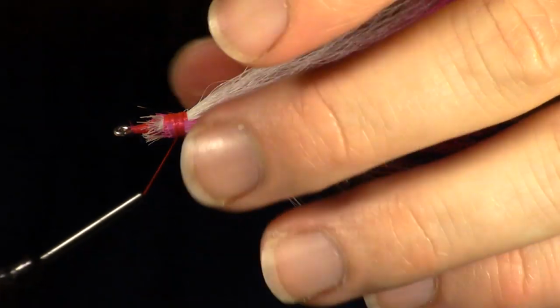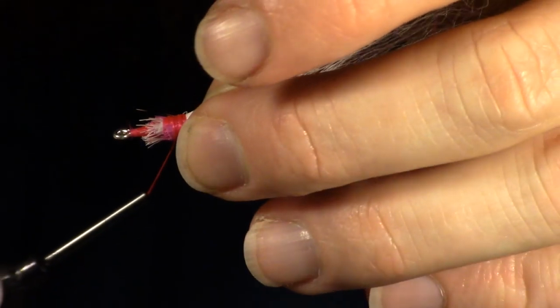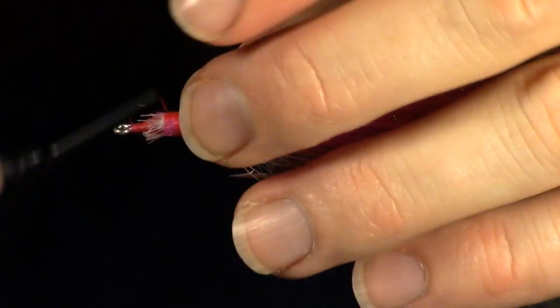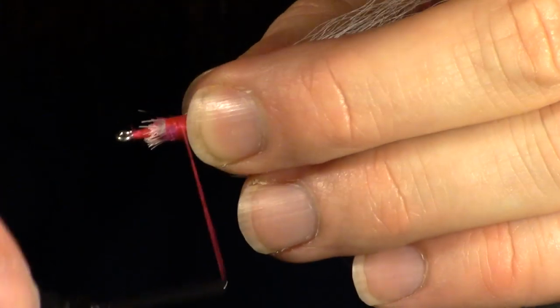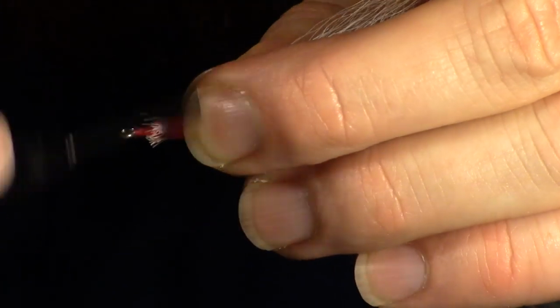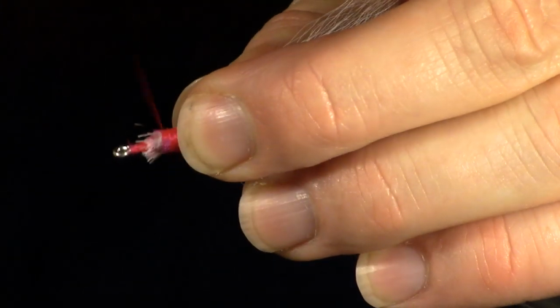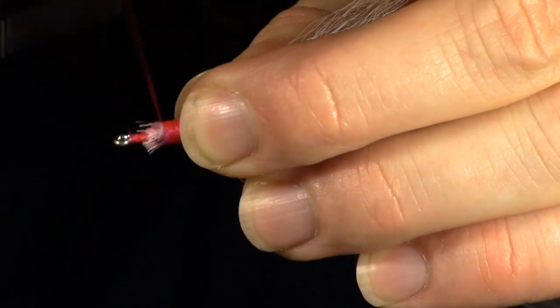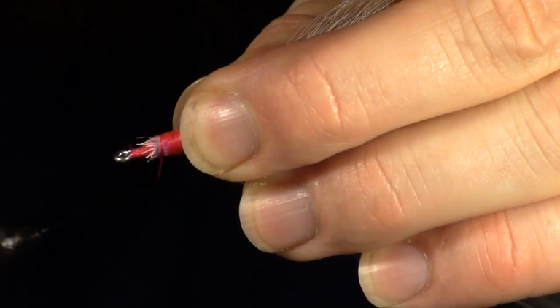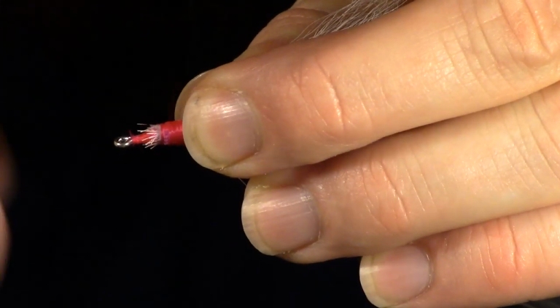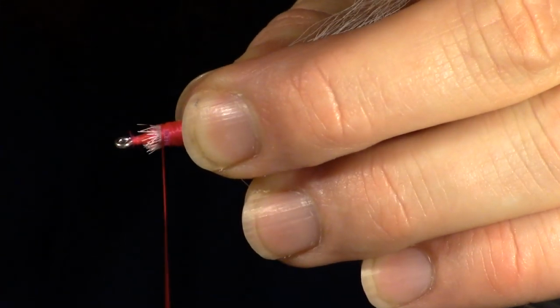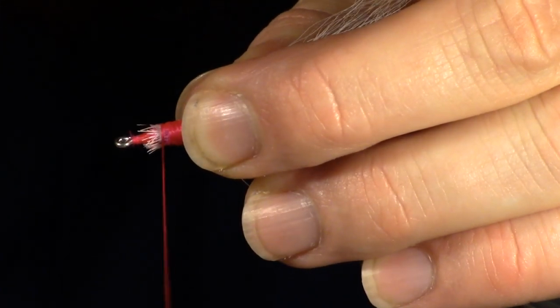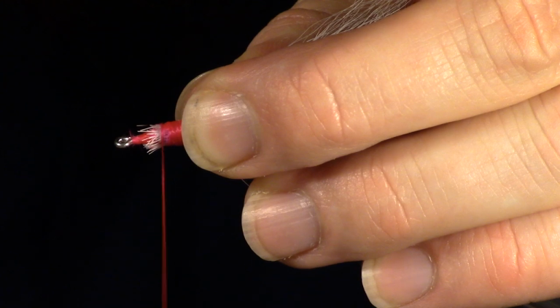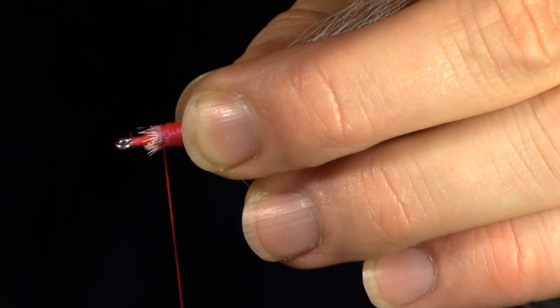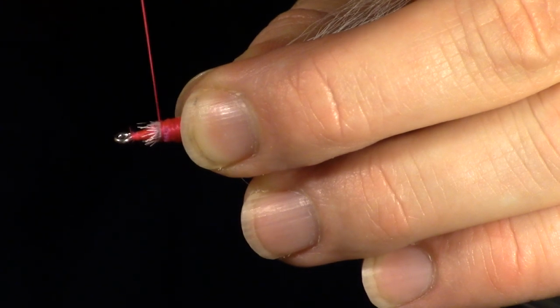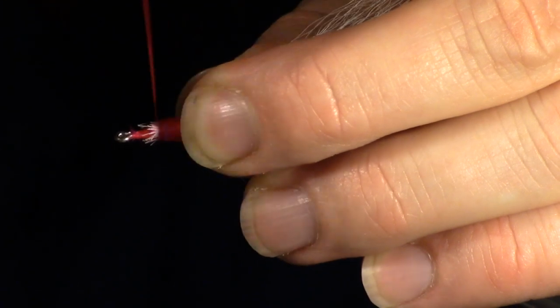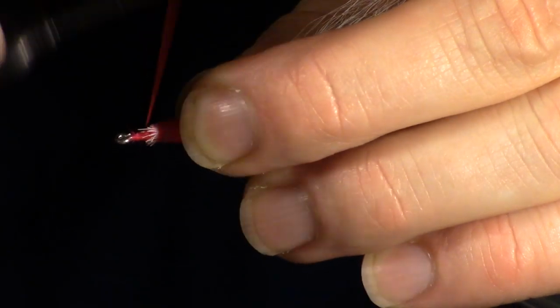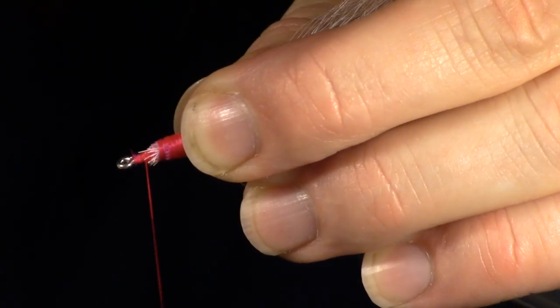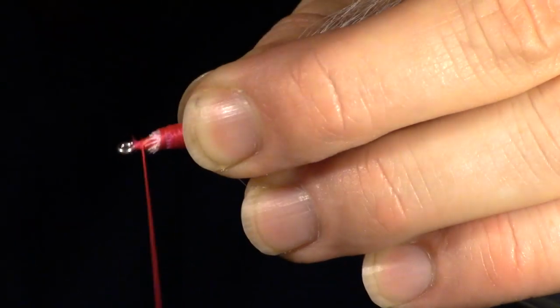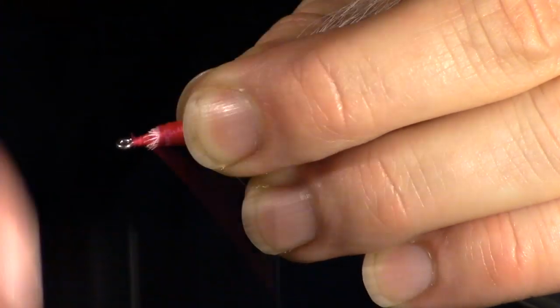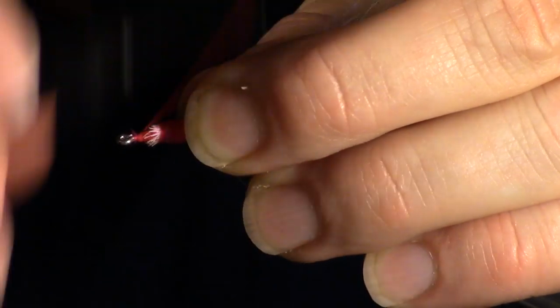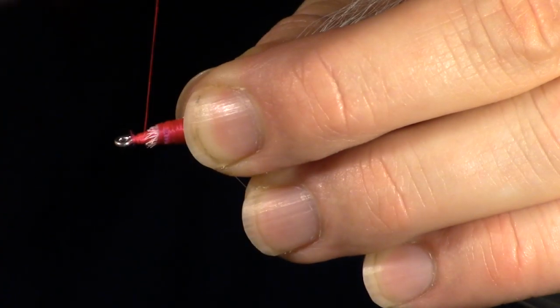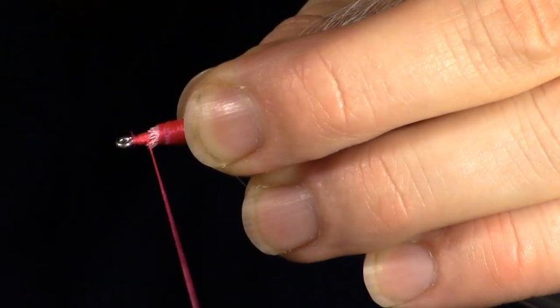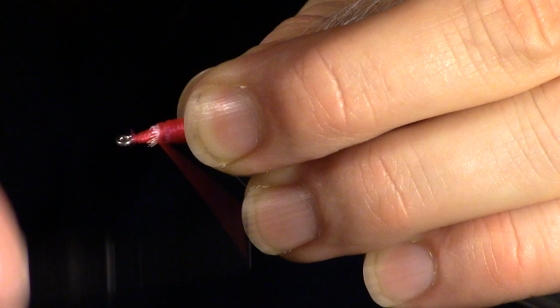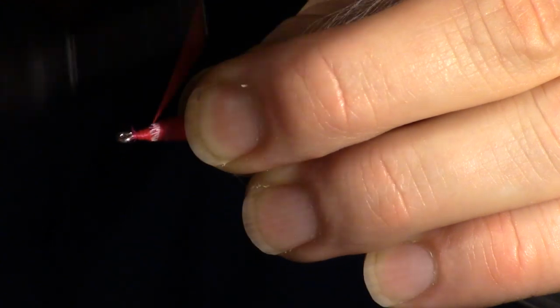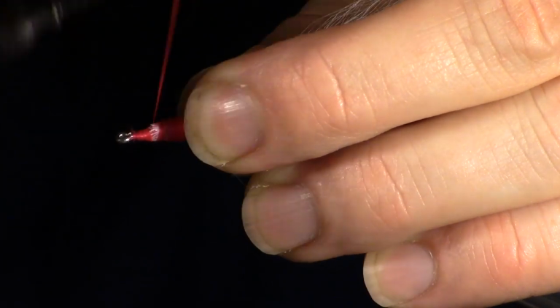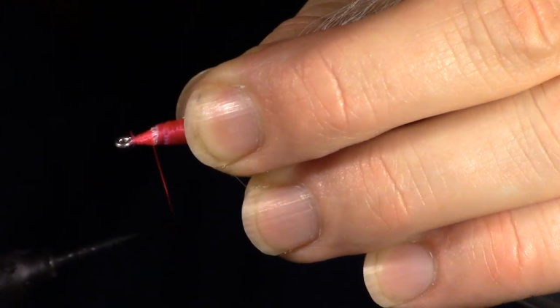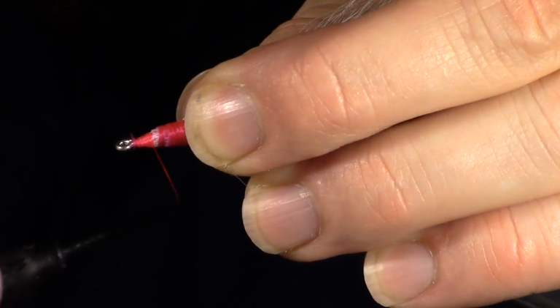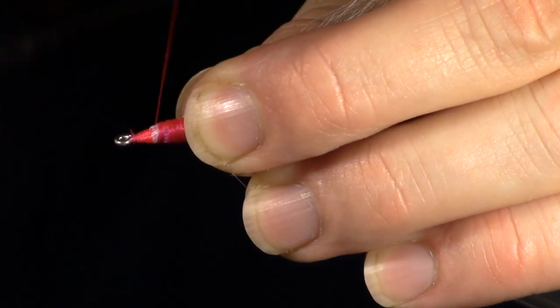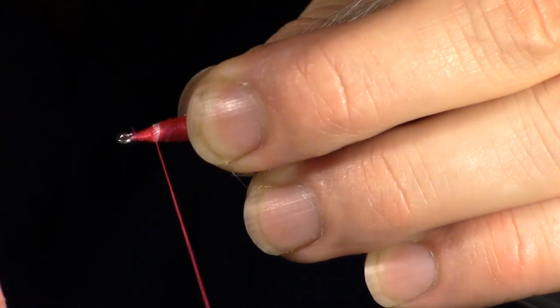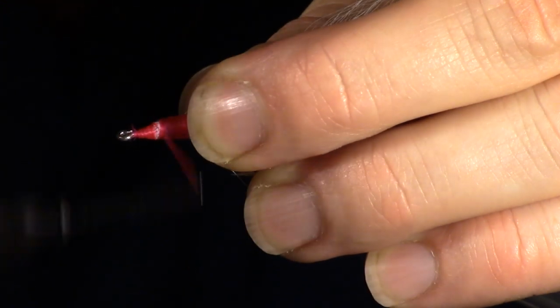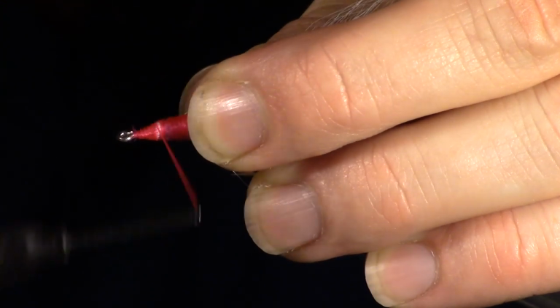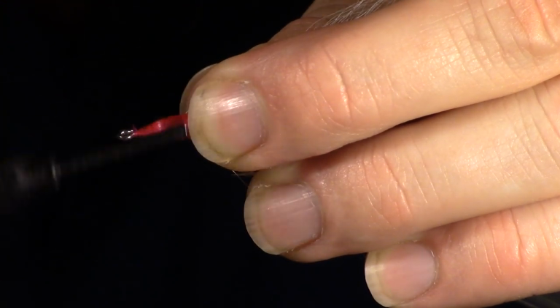Now smooth out the head of the fly with precise wraps. You want this very smooth, so be careful. It also helps to prepare your bucktail properly, so if you're having trouble with this step, please go back and watch my preparing bucktail video.